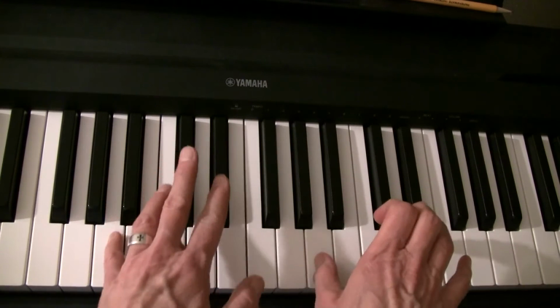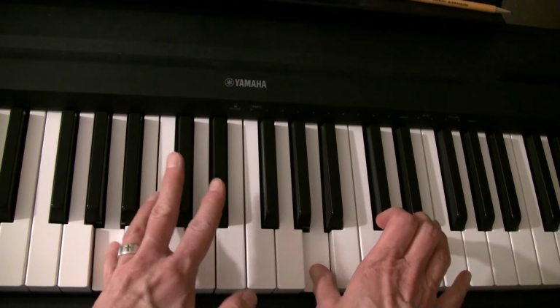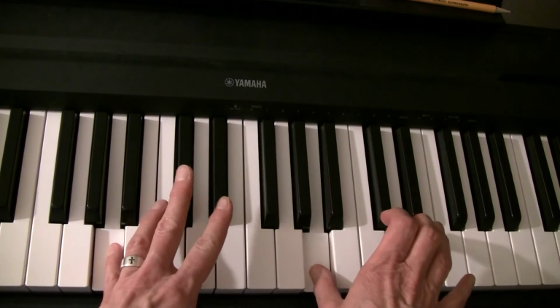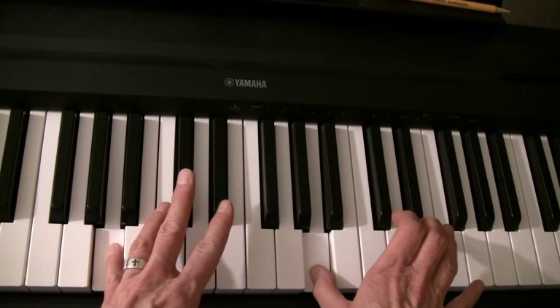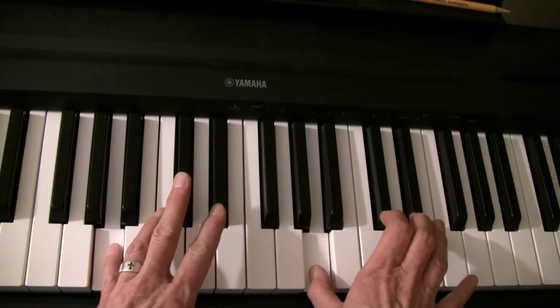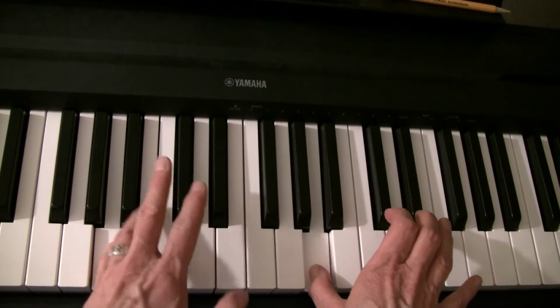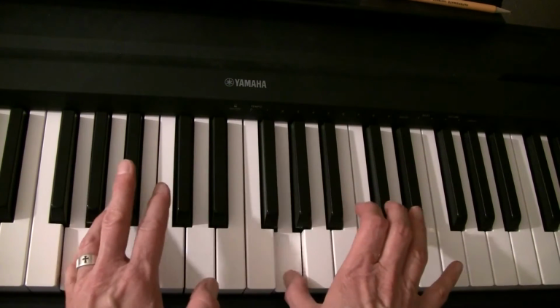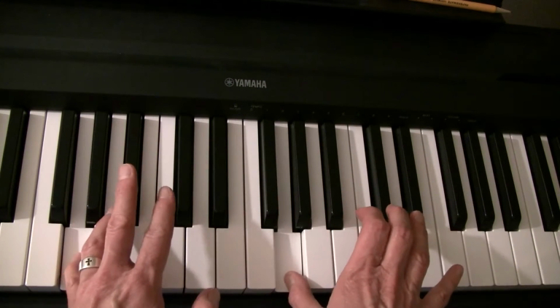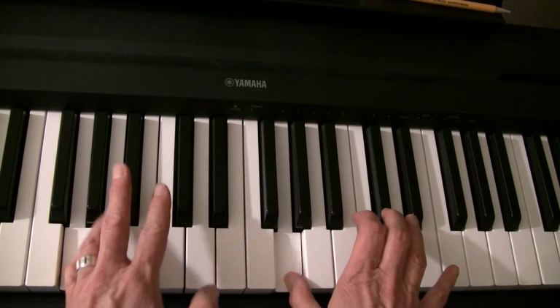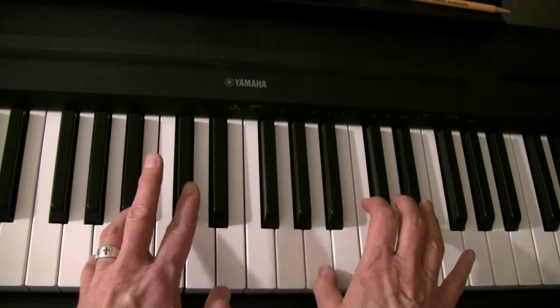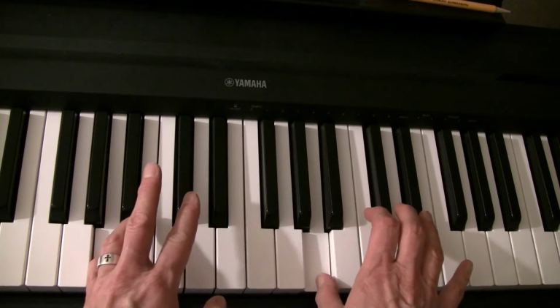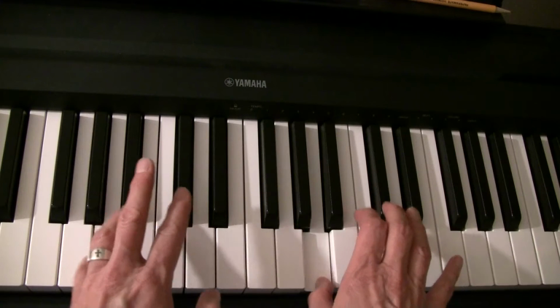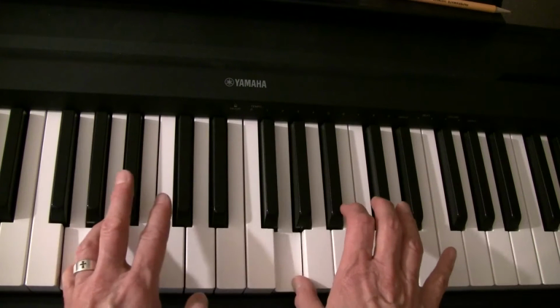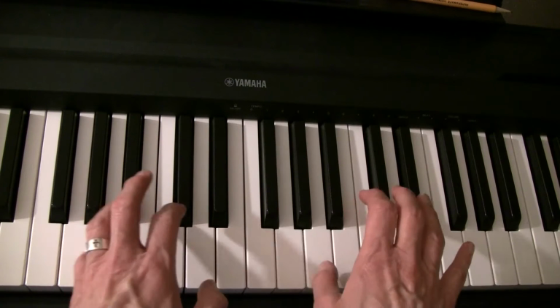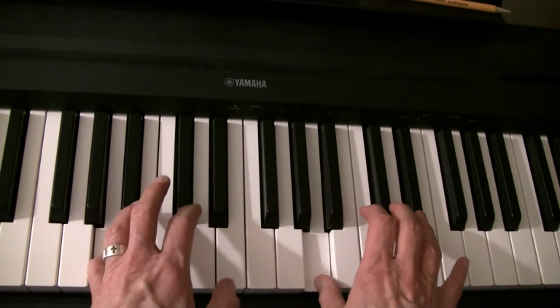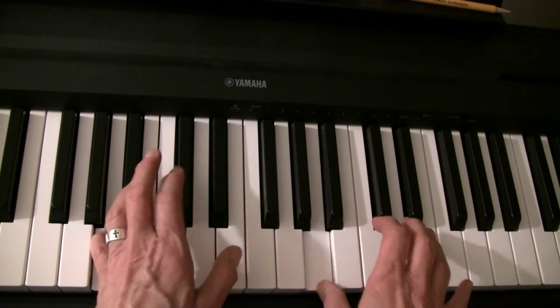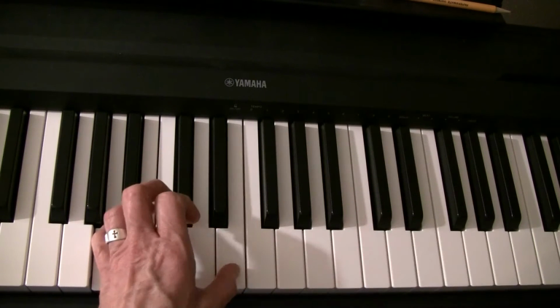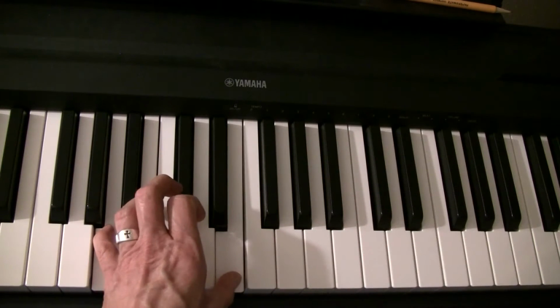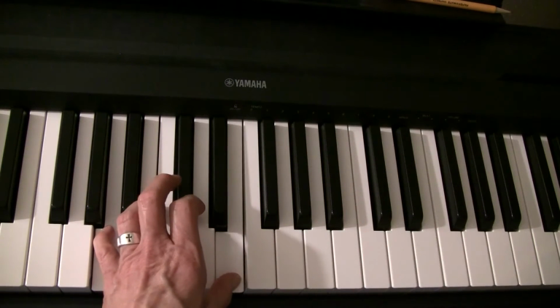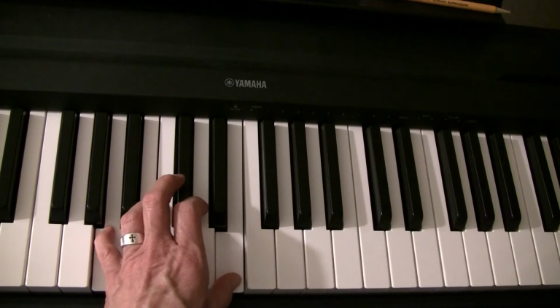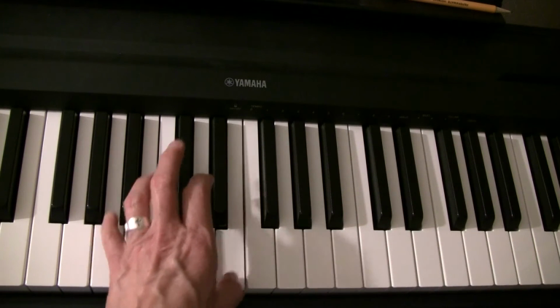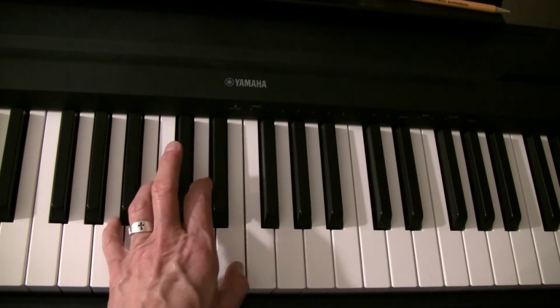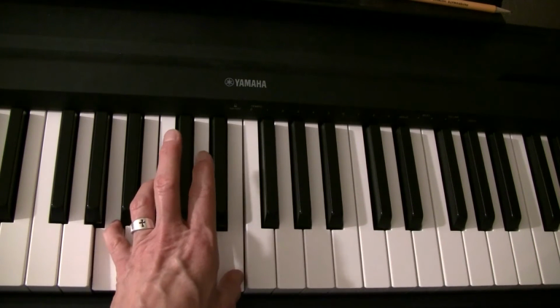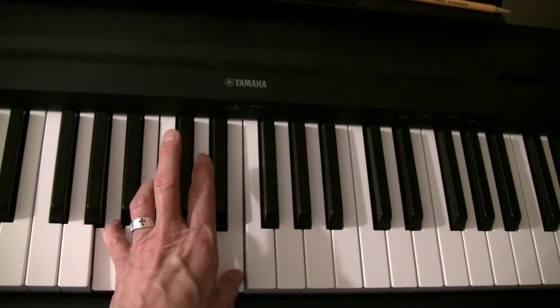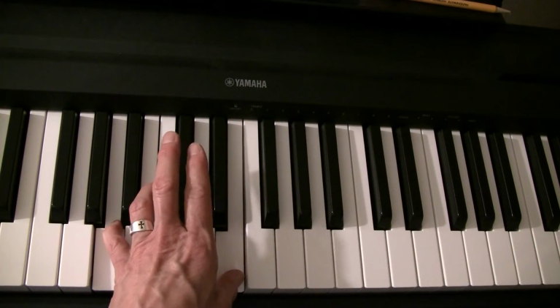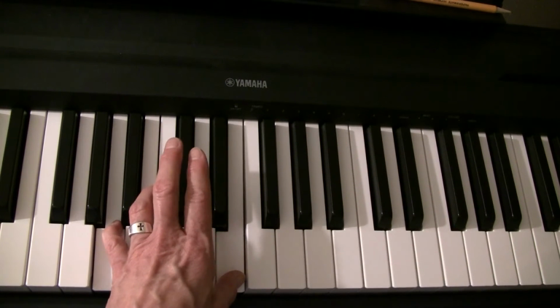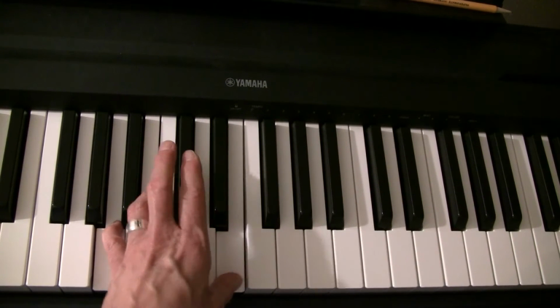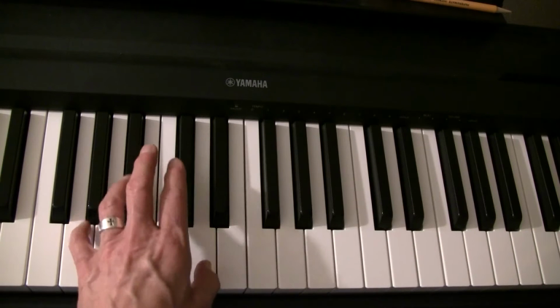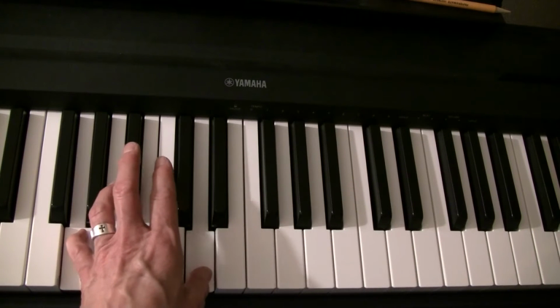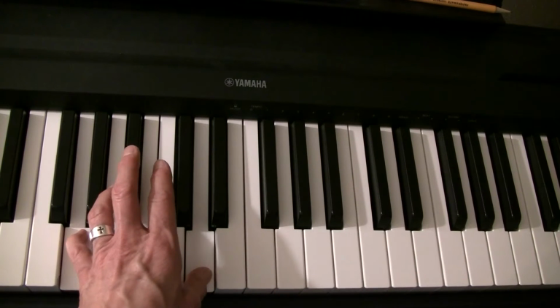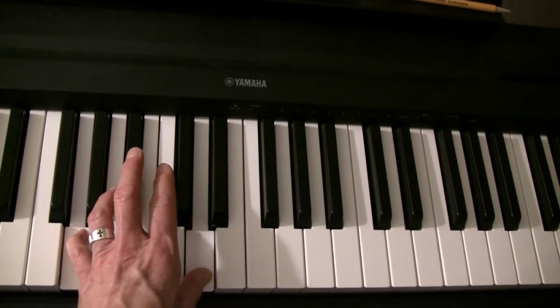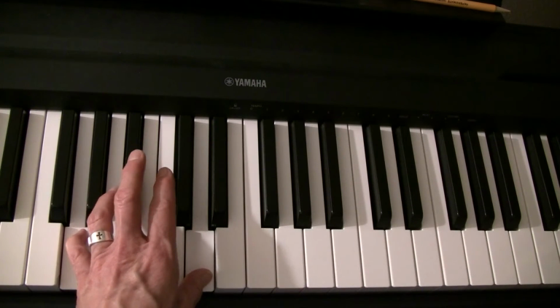The left pinky and the right thumb follow each other. The left hand is always playing open fifths — open fifth A, open fifth G.